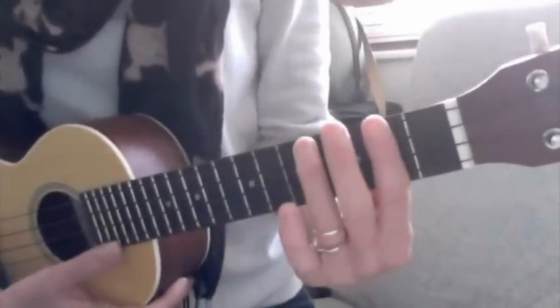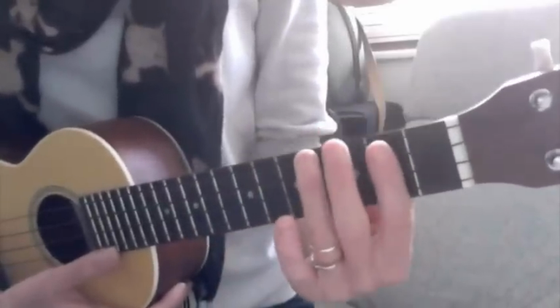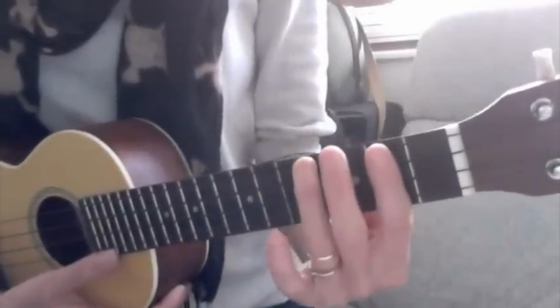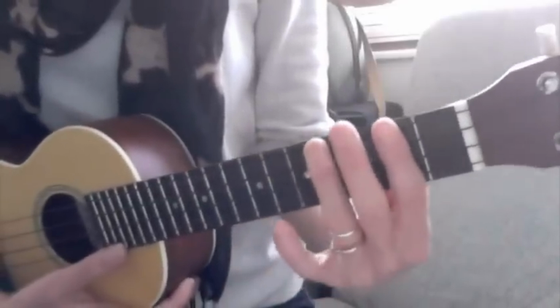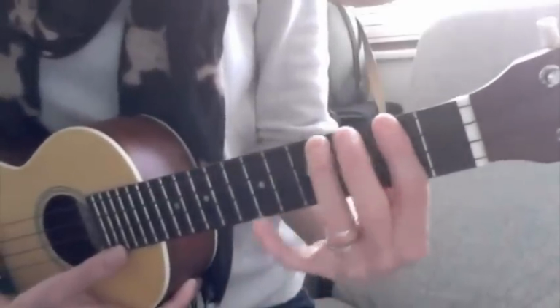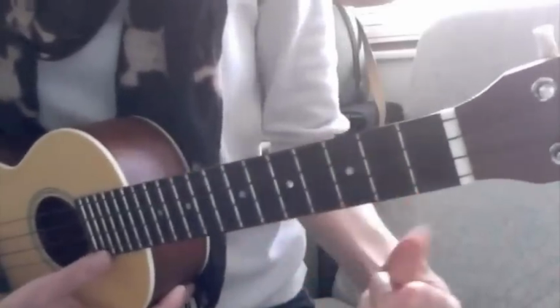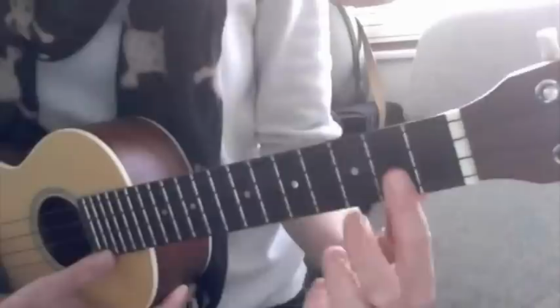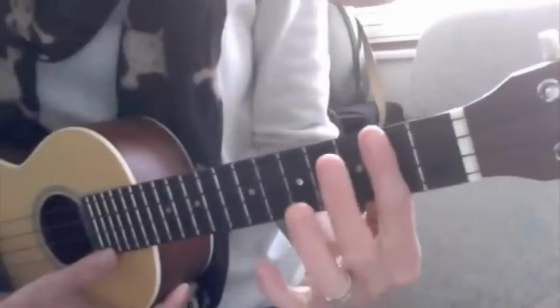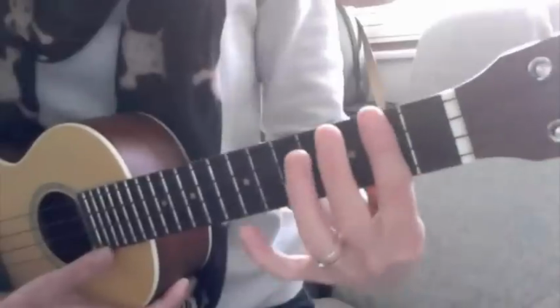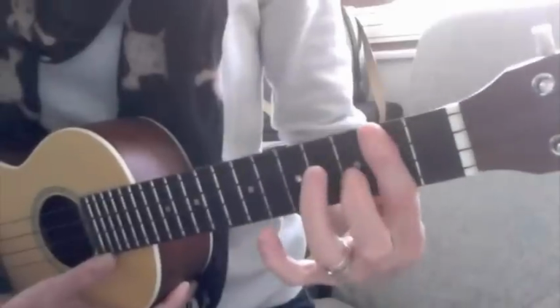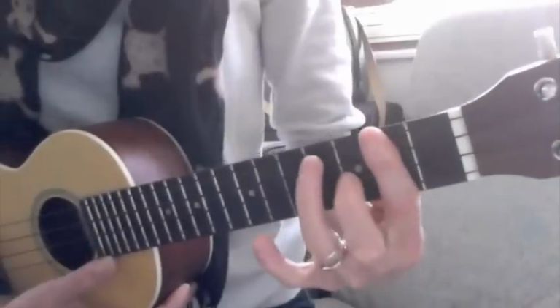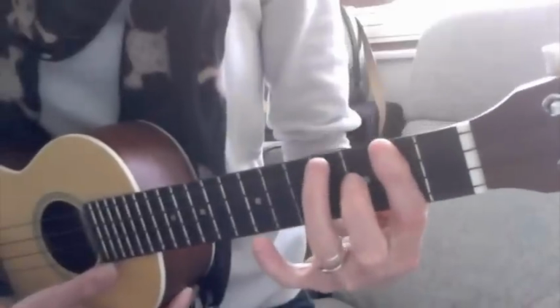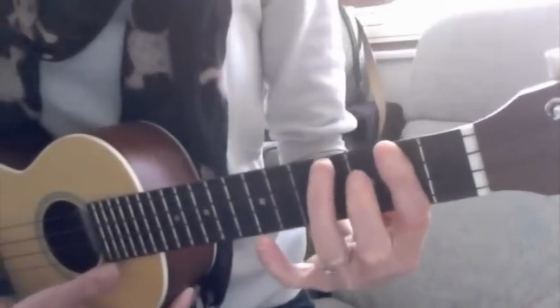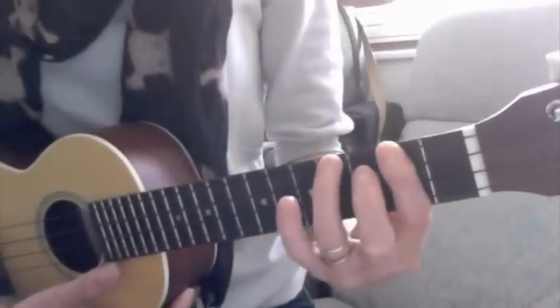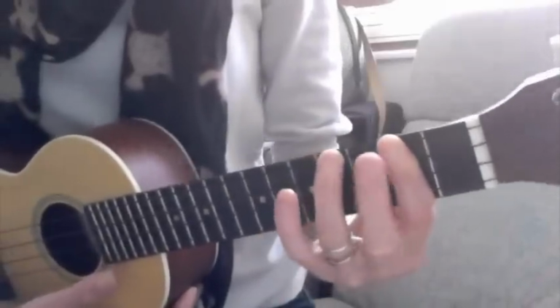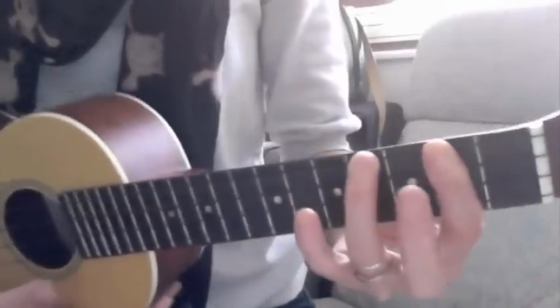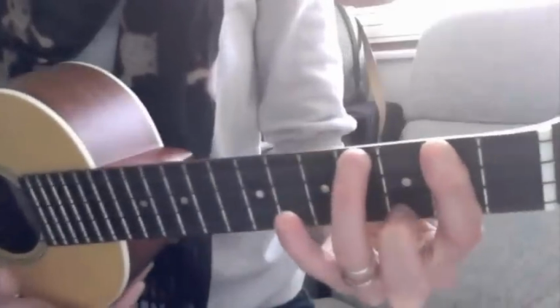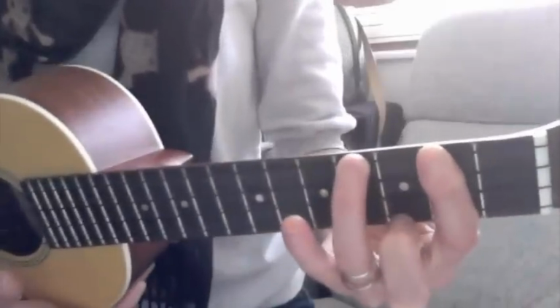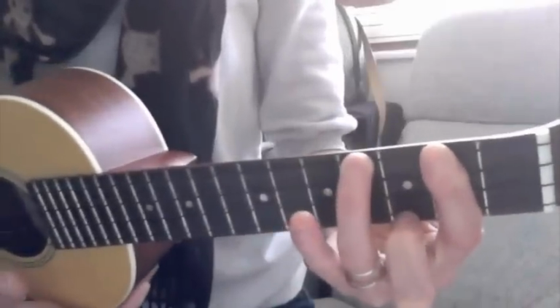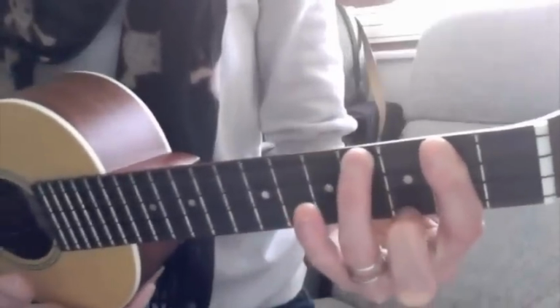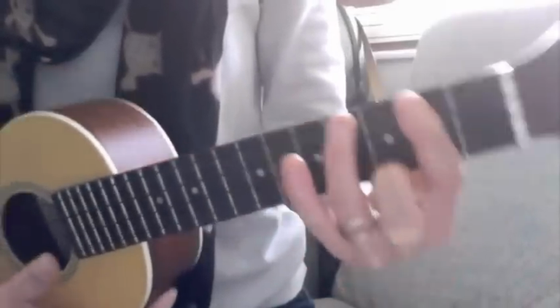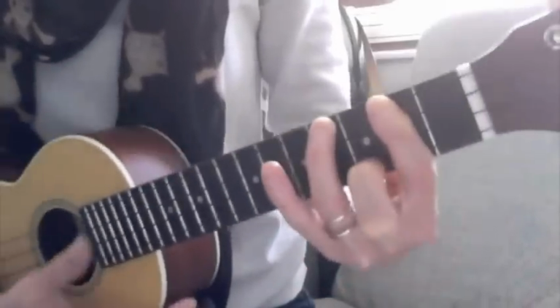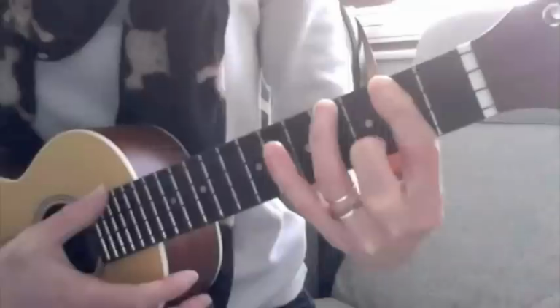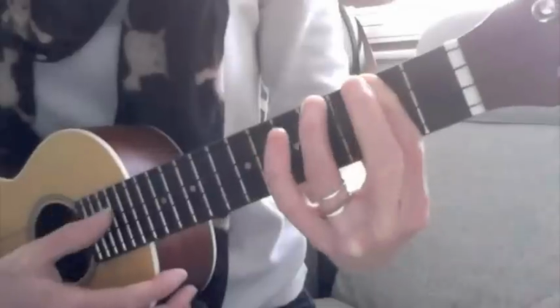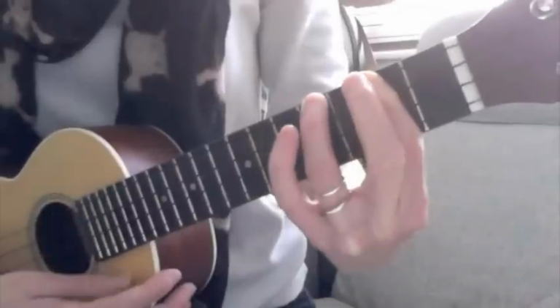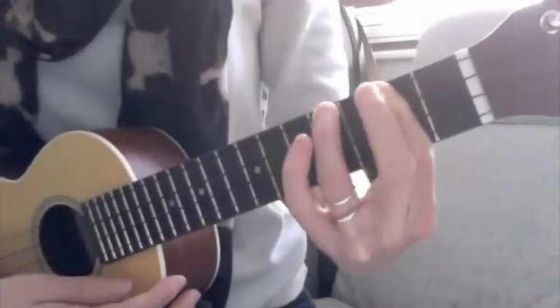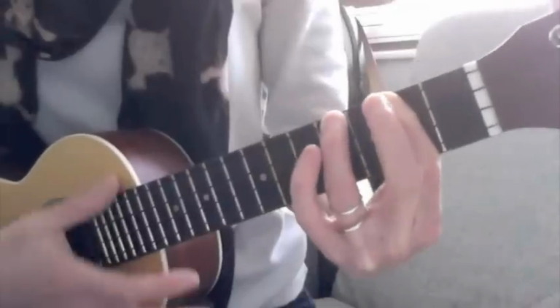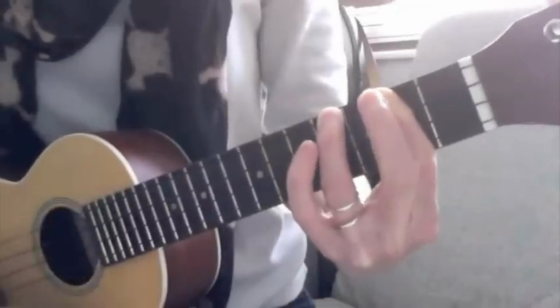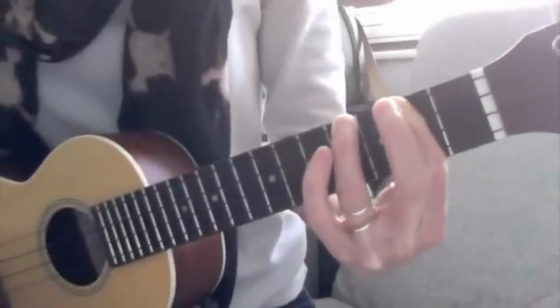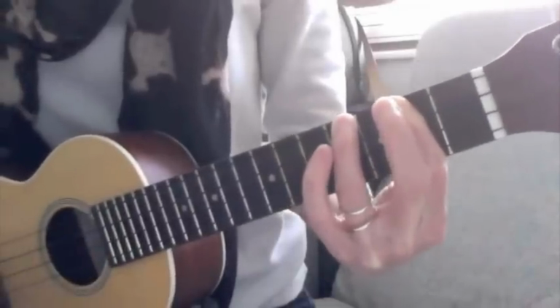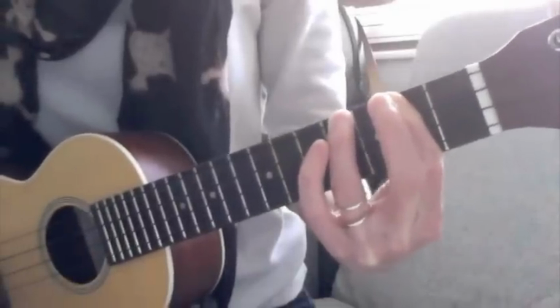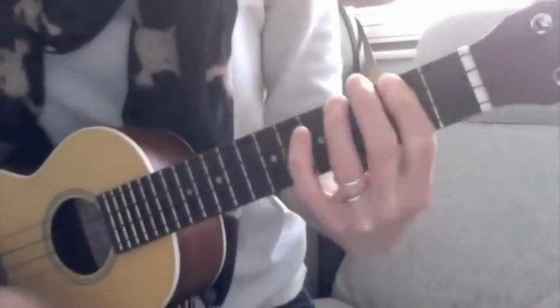So we're going back to using a bar chord. You bar the second fret, and using your third finger, finger down on the third fret. It sounds like that.